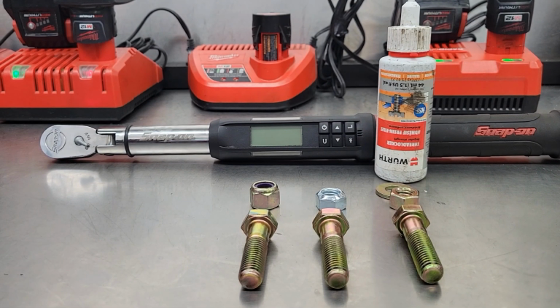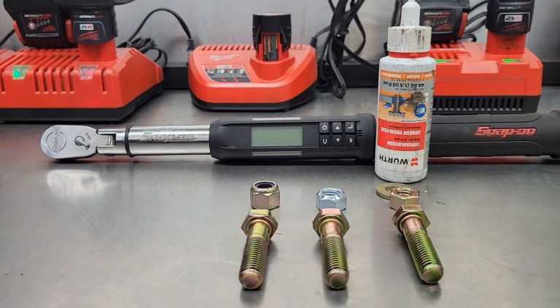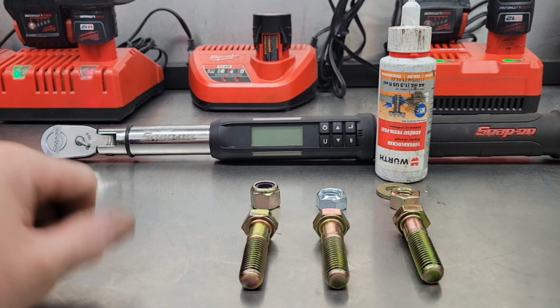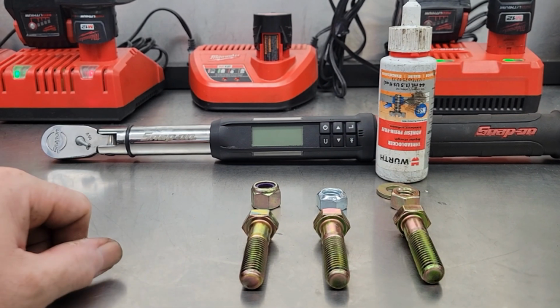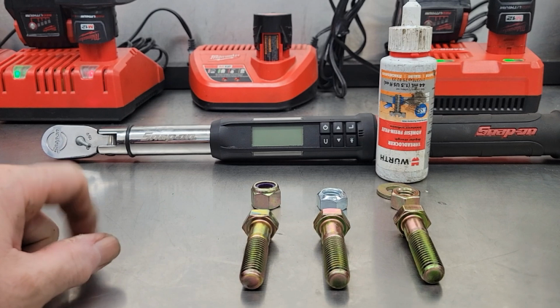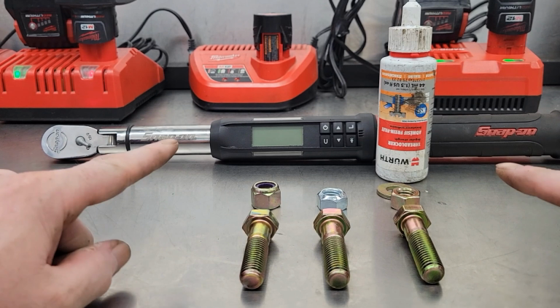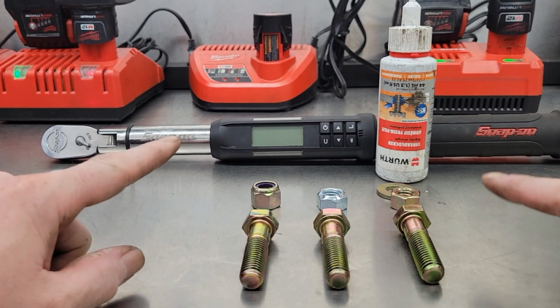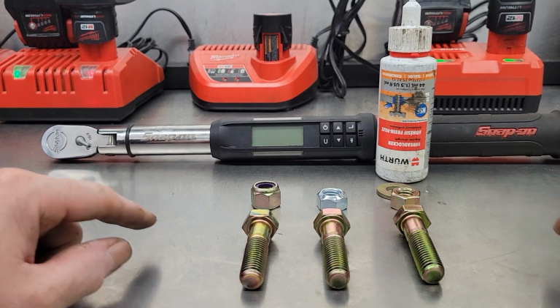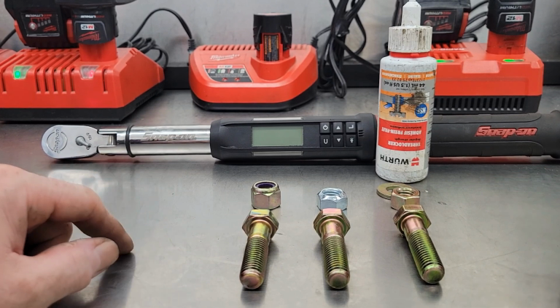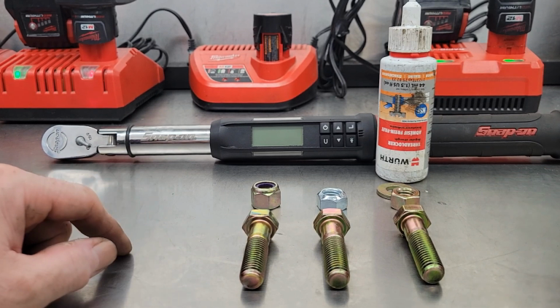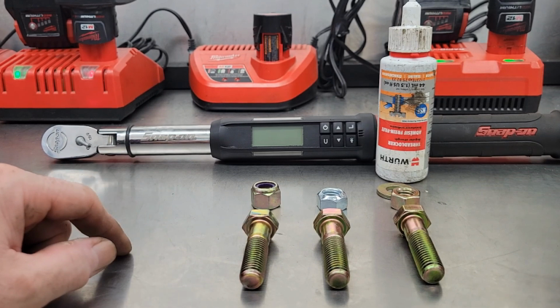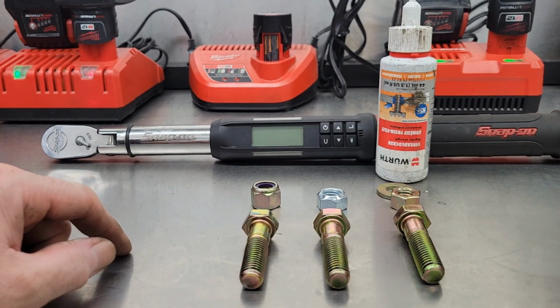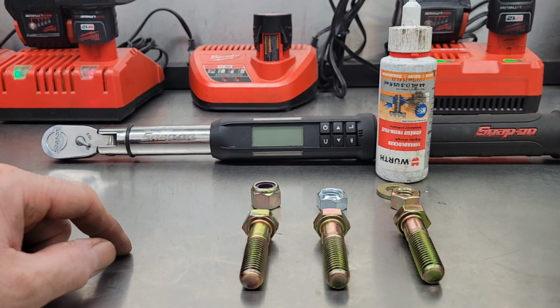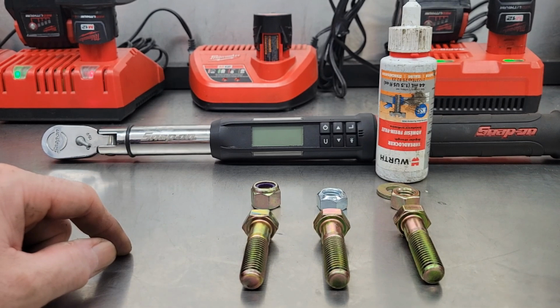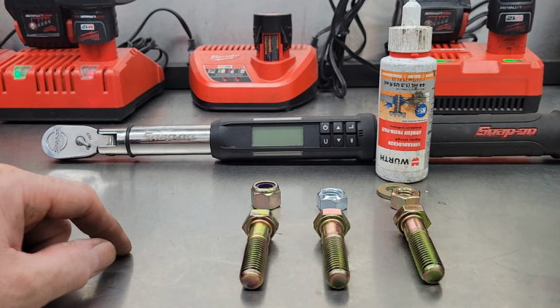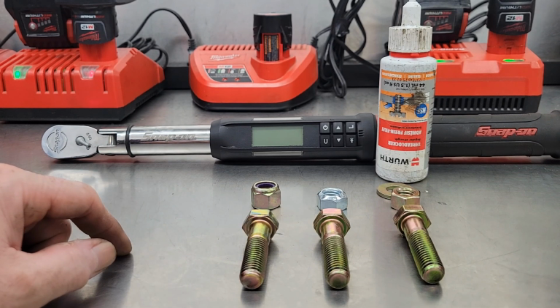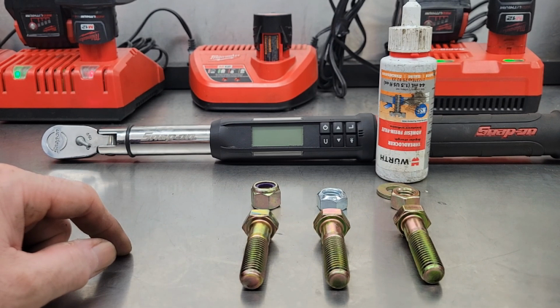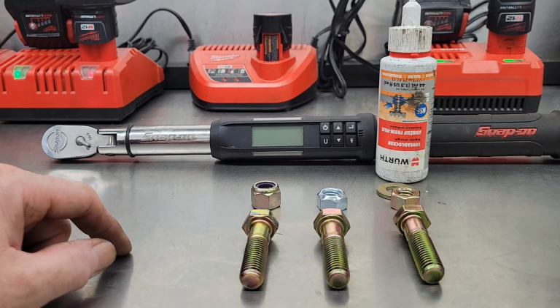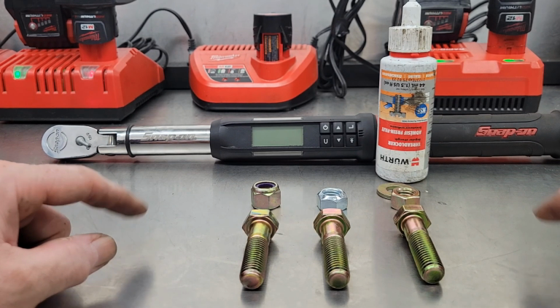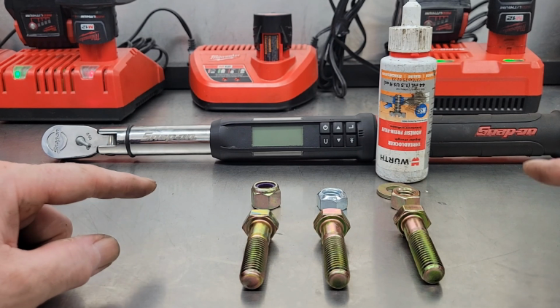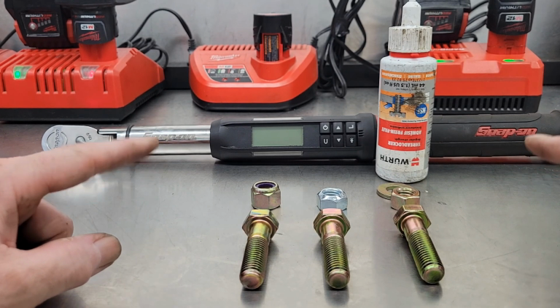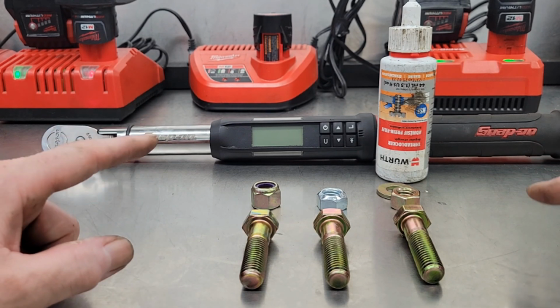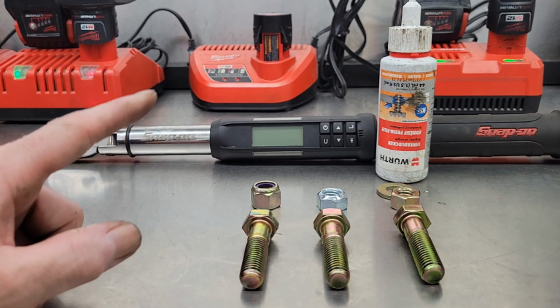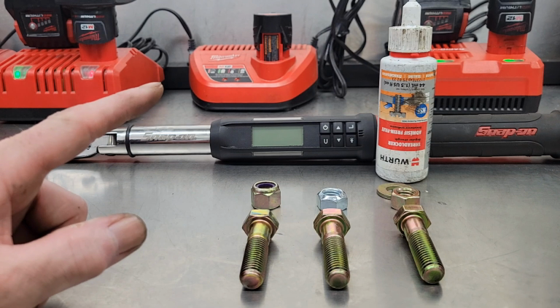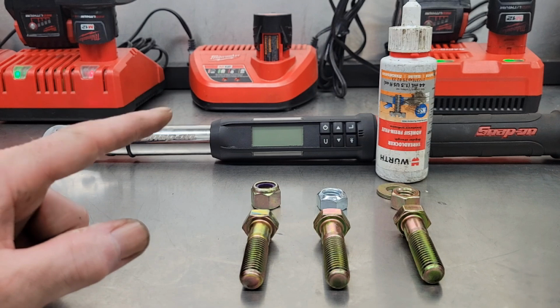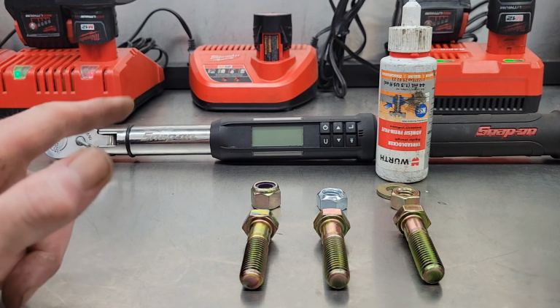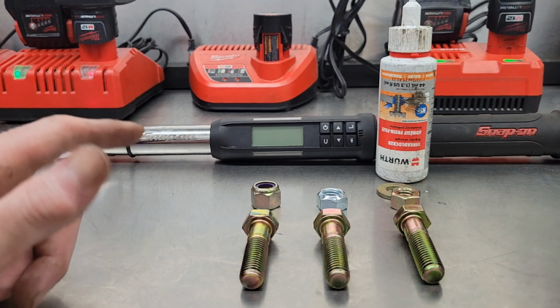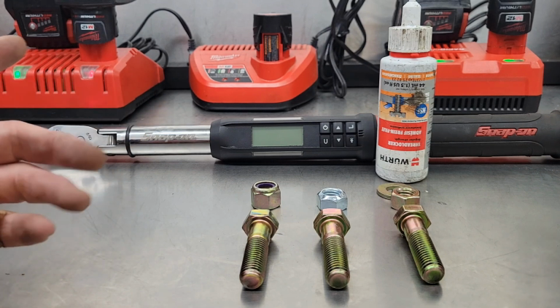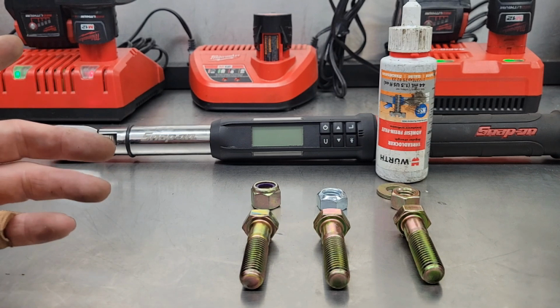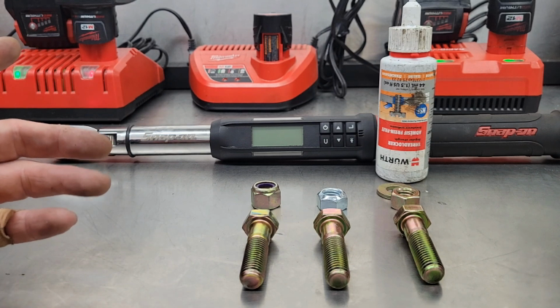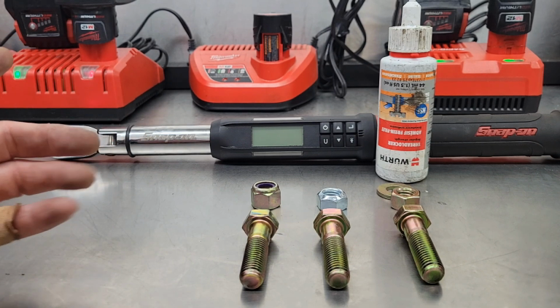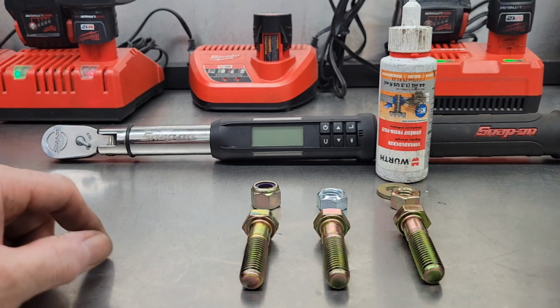How's it going today YouTube, and welcome back to Shaner's Mechanic Life. So I was thinking the other night, I wonder which locking nut is the strongest.